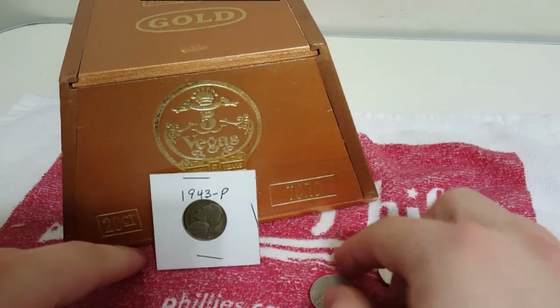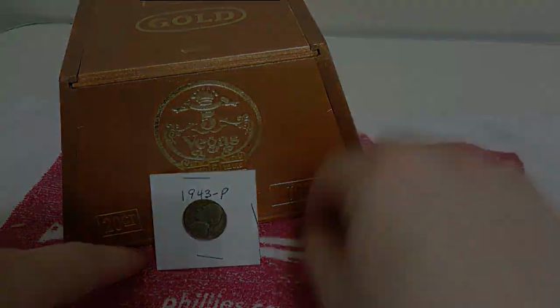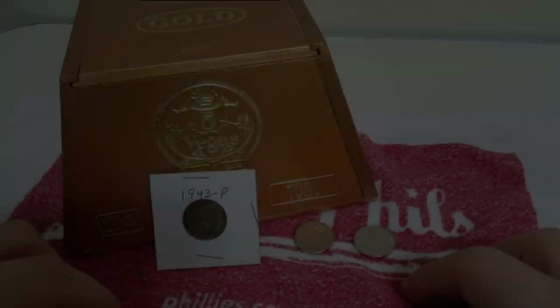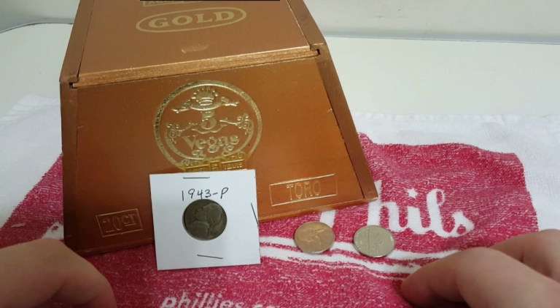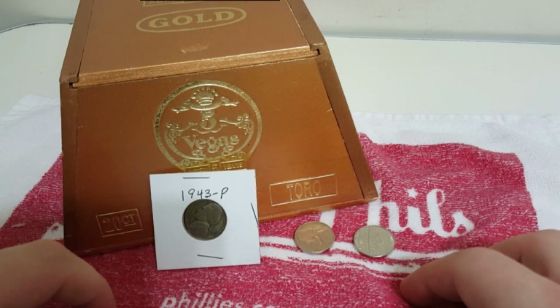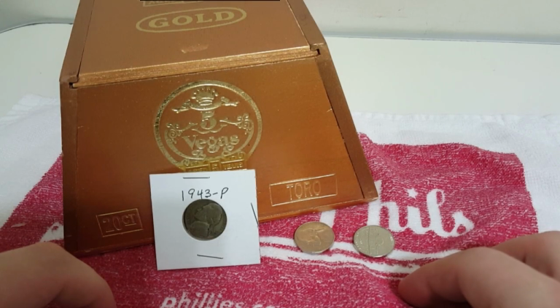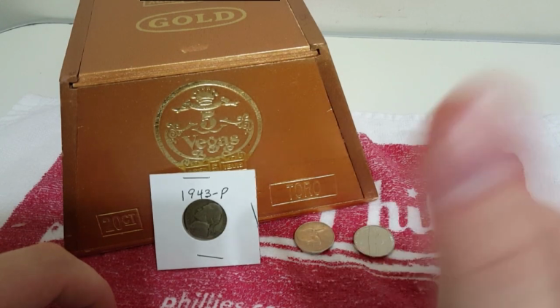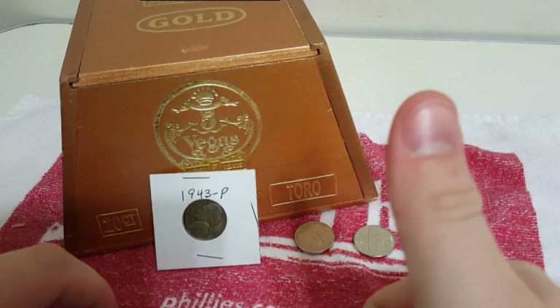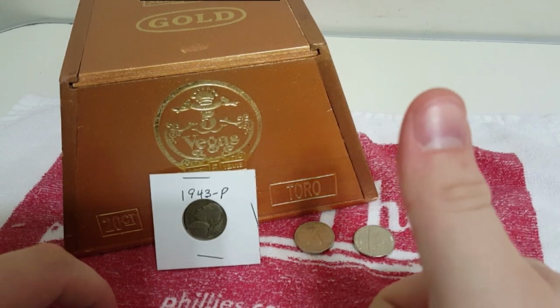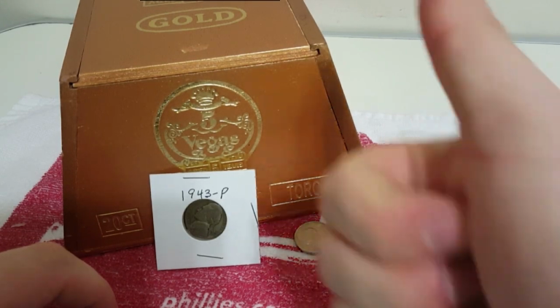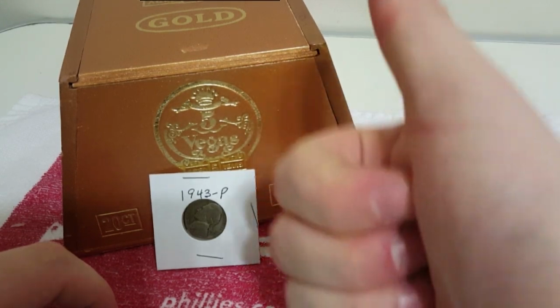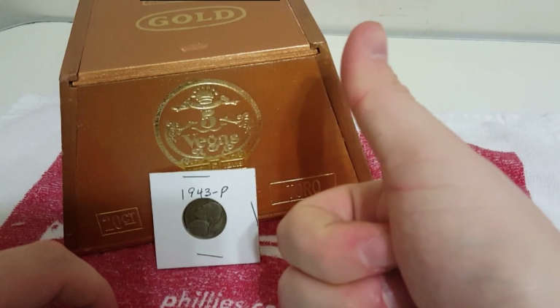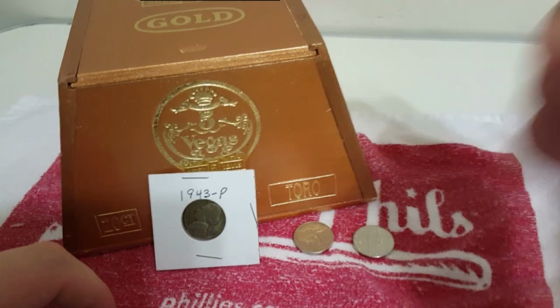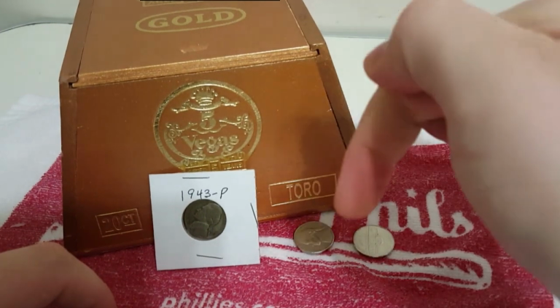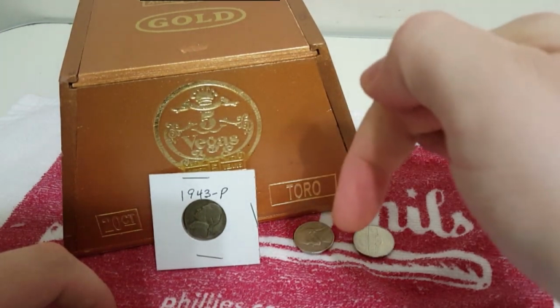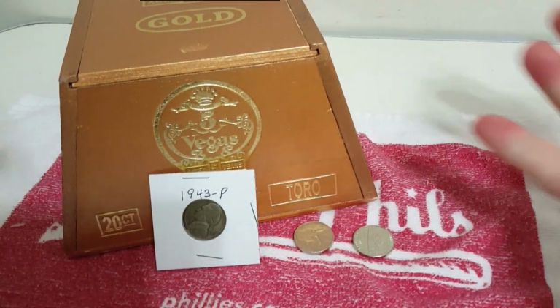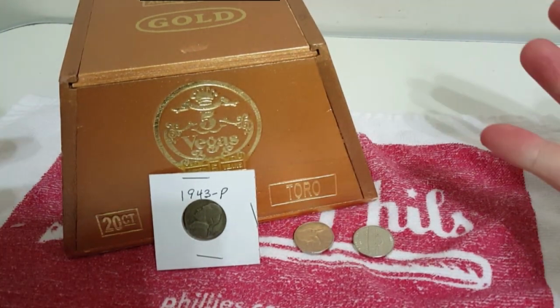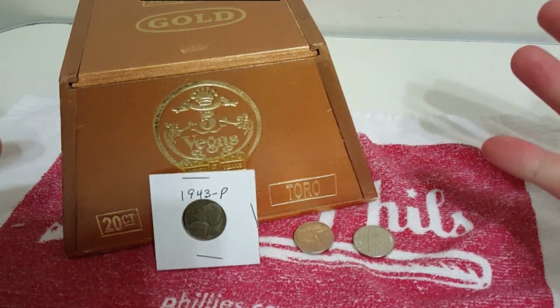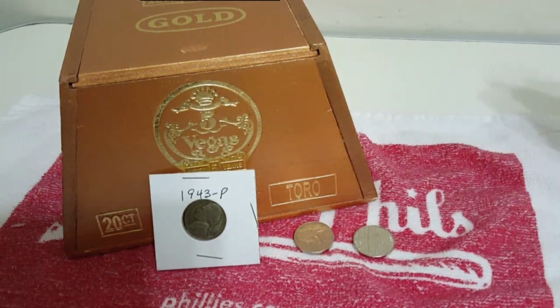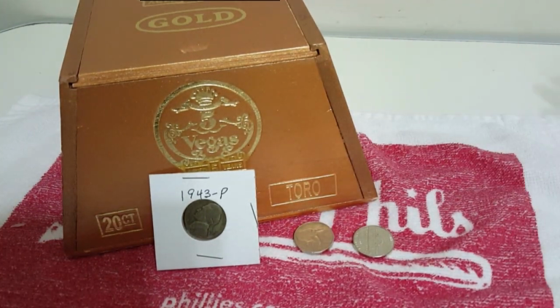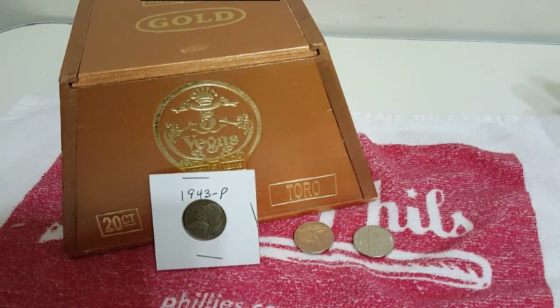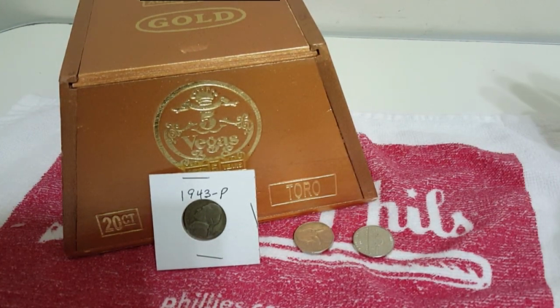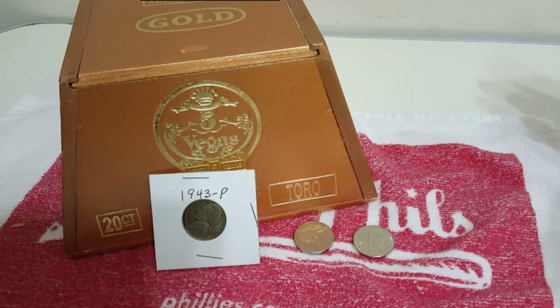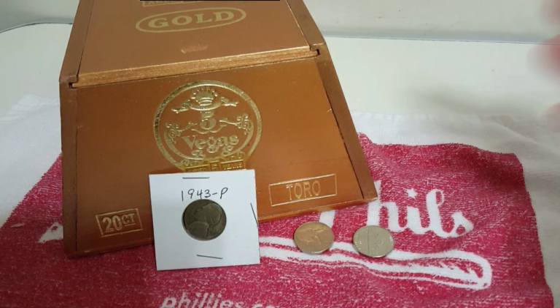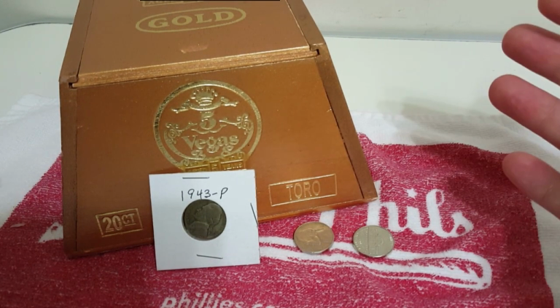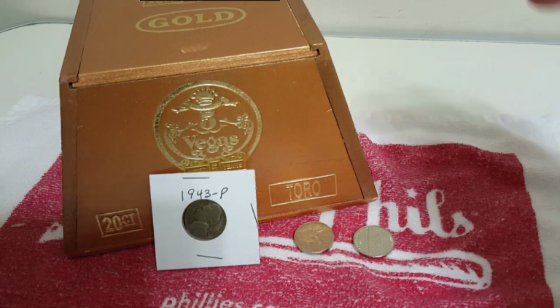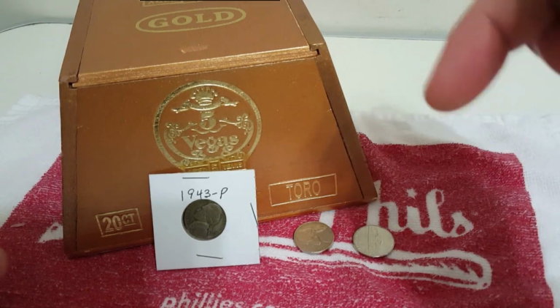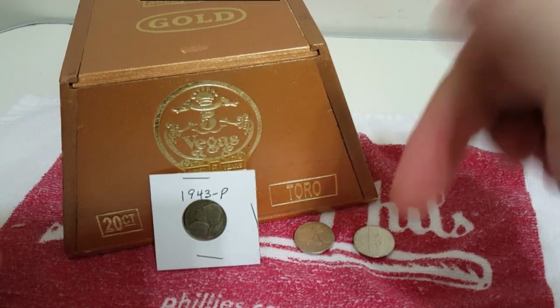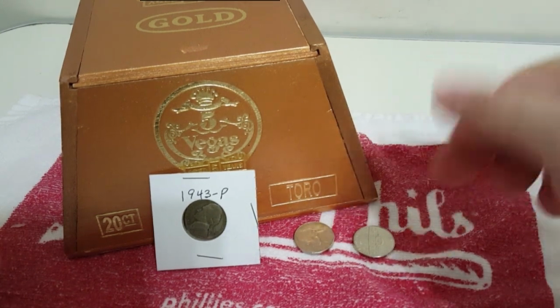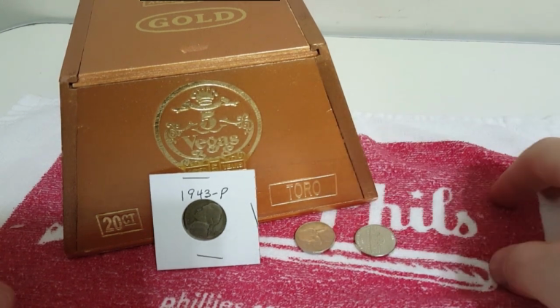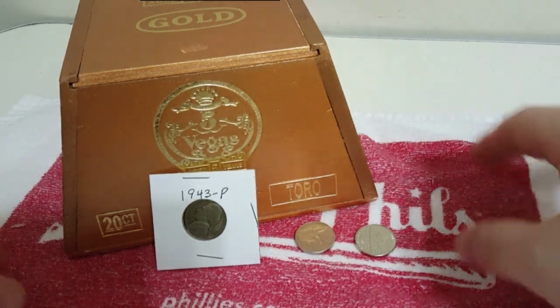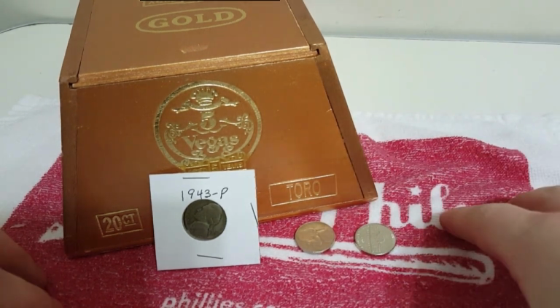So just a little fun facts for you guys to figure out how to tell if your nickel has silver in it. If you liked the video and you want to see more like it, don't forget to give me a thumbs up. Comment down below, let me know what you think. If you have suggestions for videos you want to see or questions, comment down below and I'll do my best to get back to you.